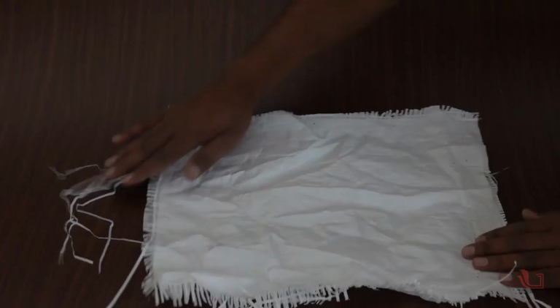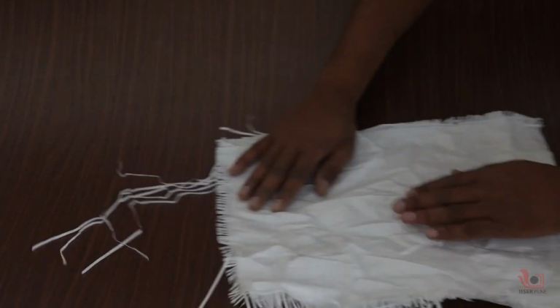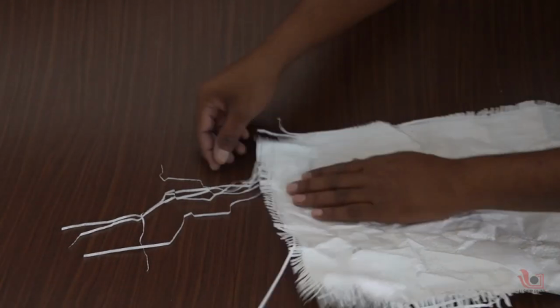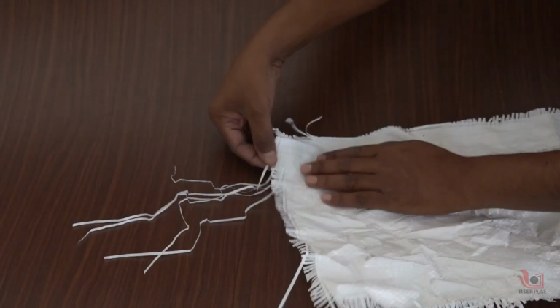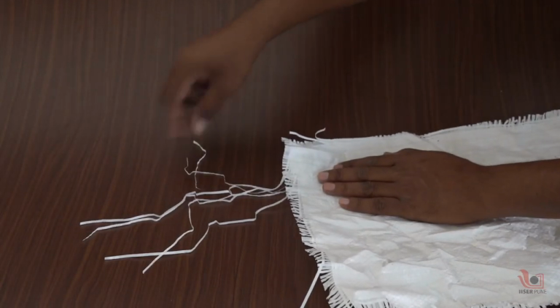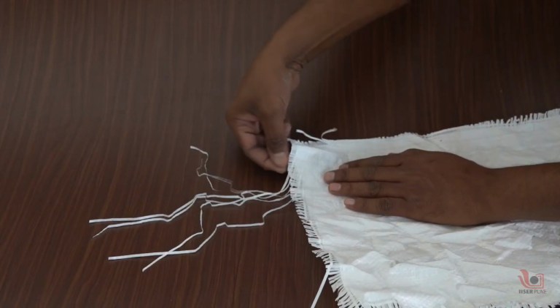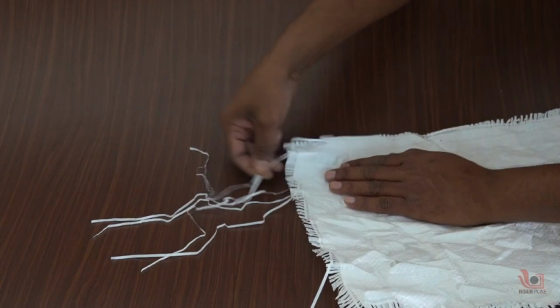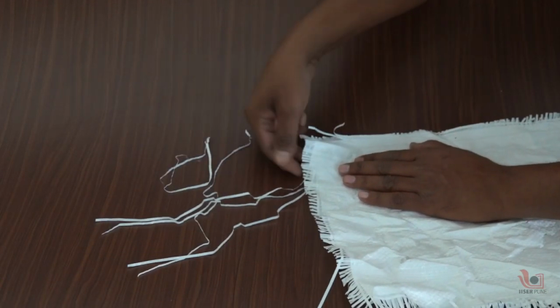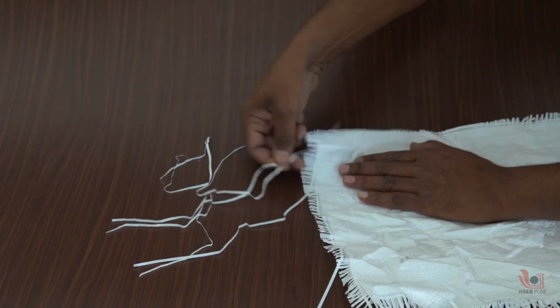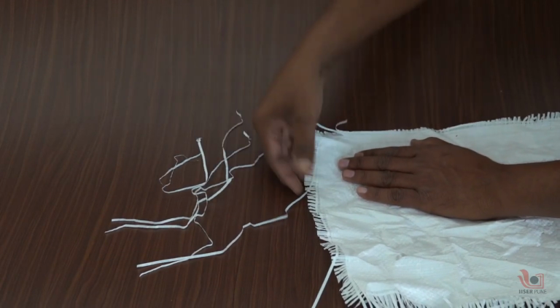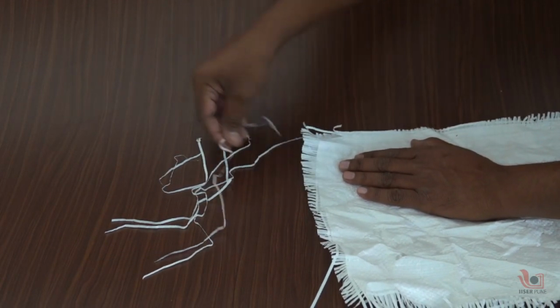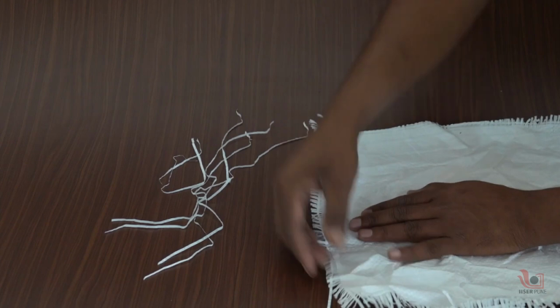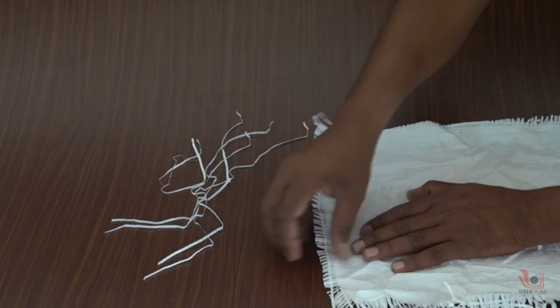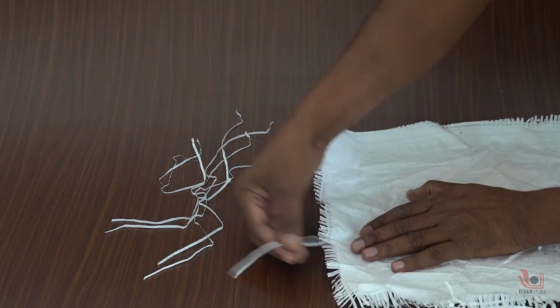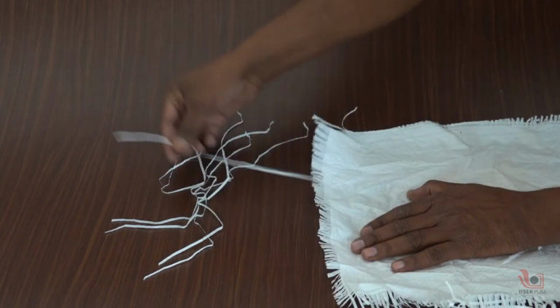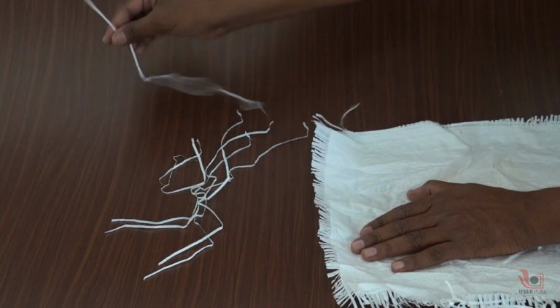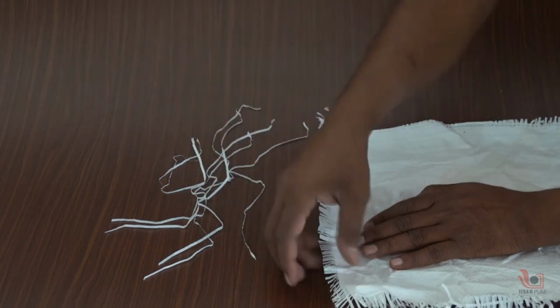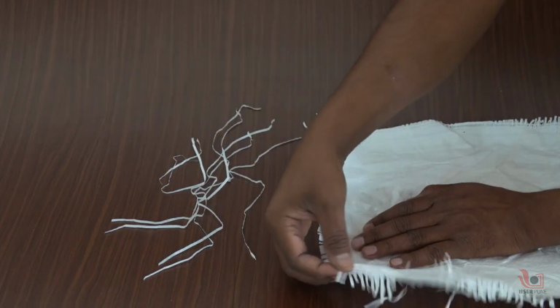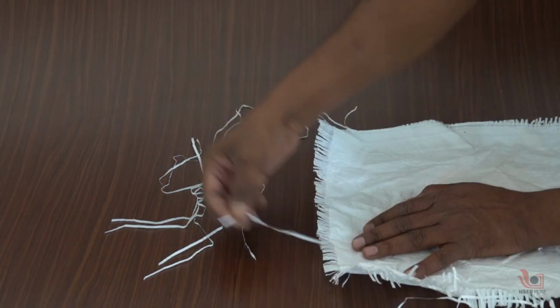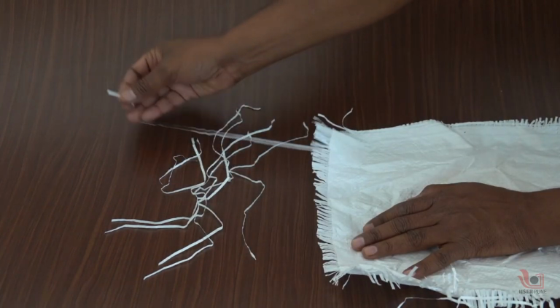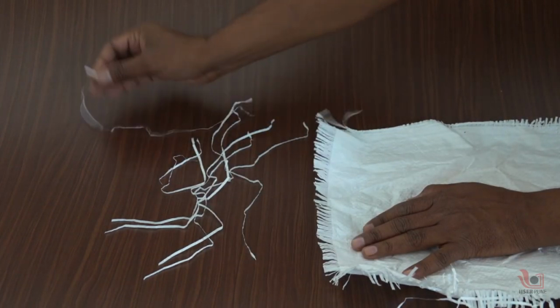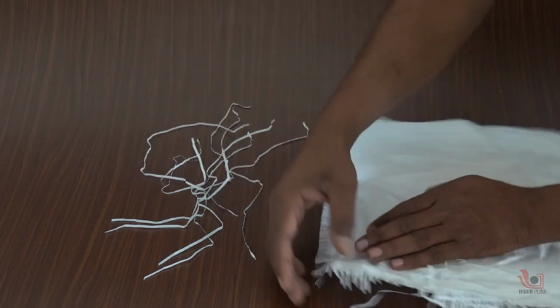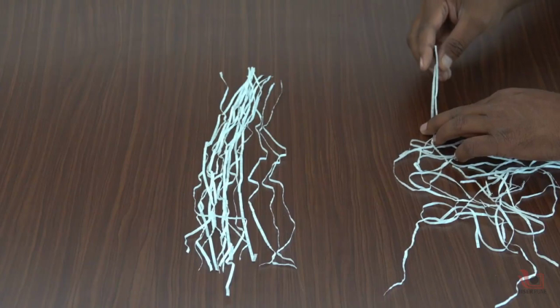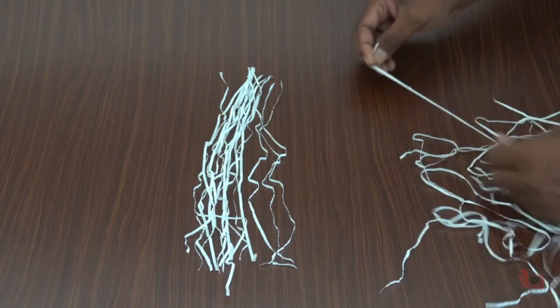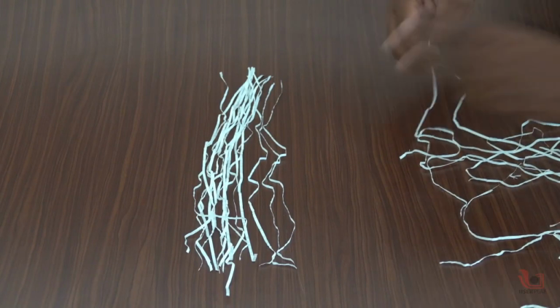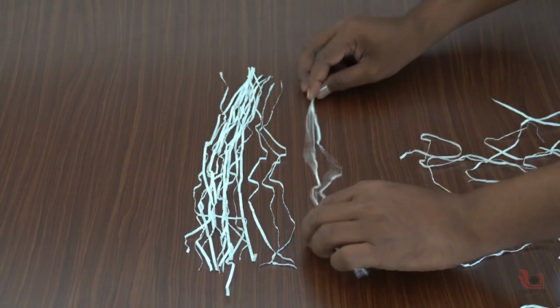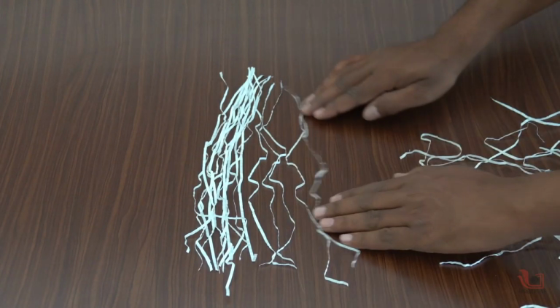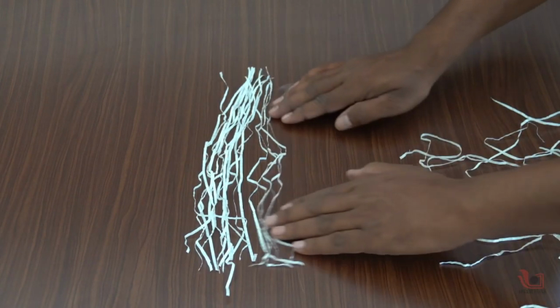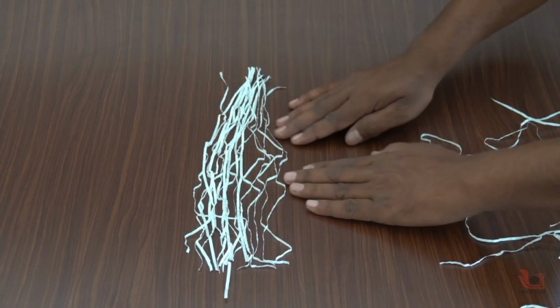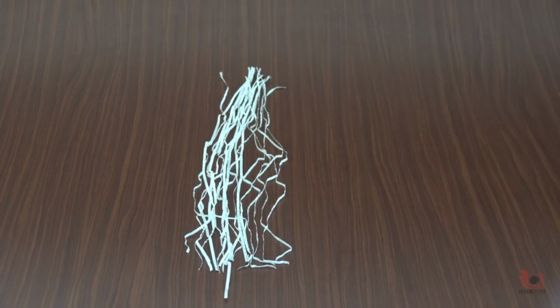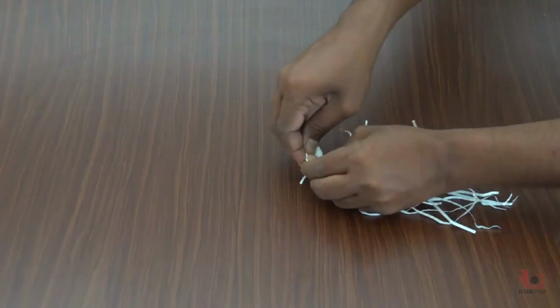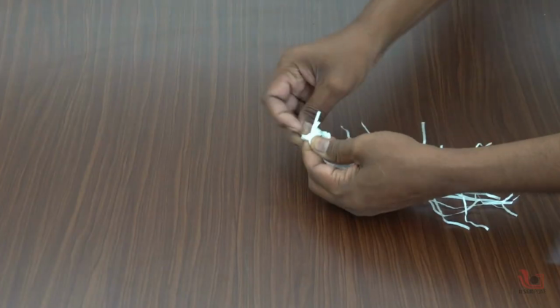First, find any used Ohun bag and remove a few strands from it. The length of the strands should be around 1 foot long. Take 15 to 20 strands, bring them together, and tie a knot at one end.